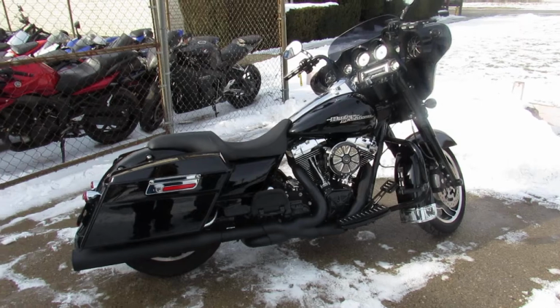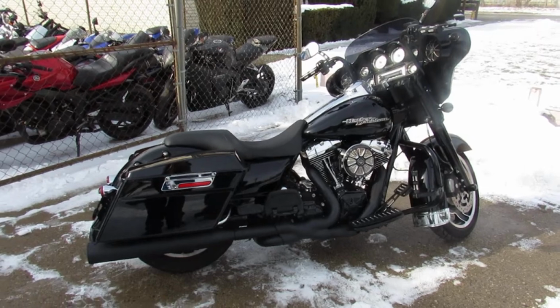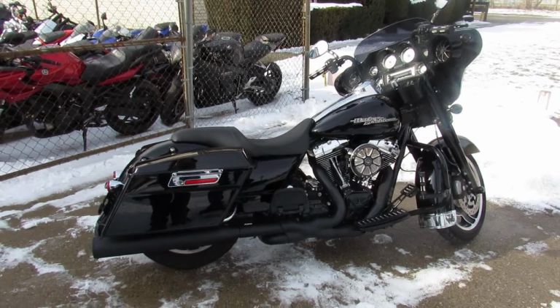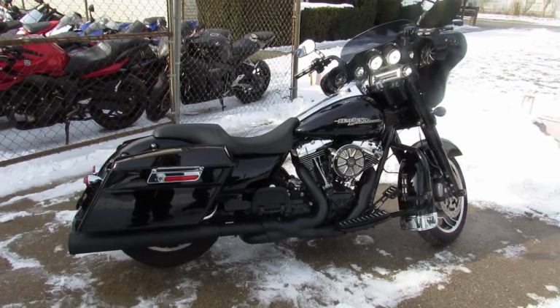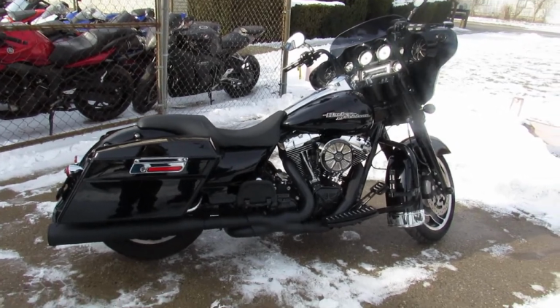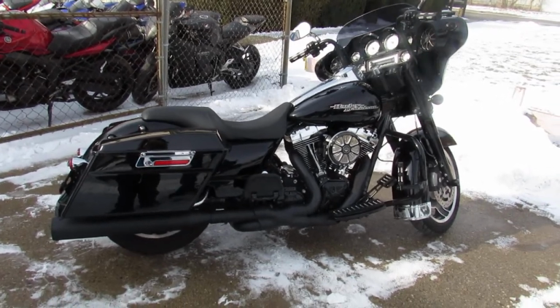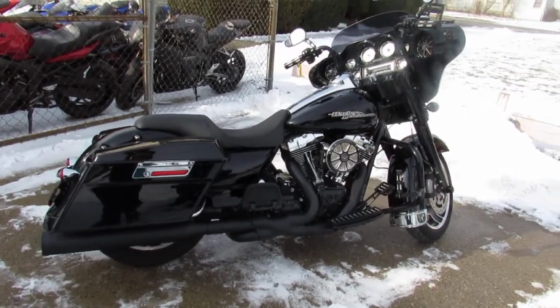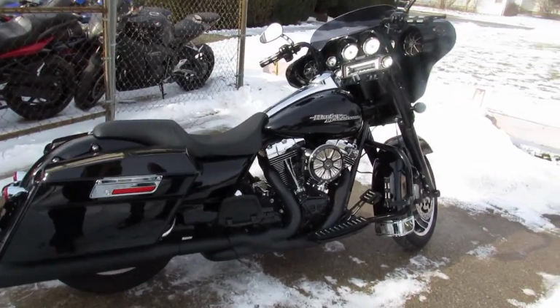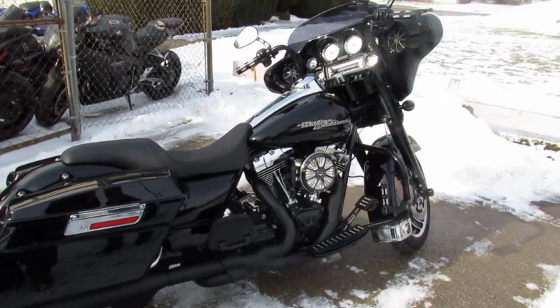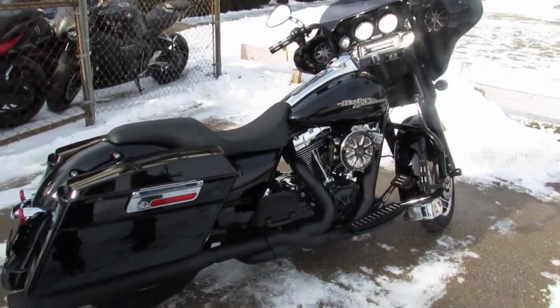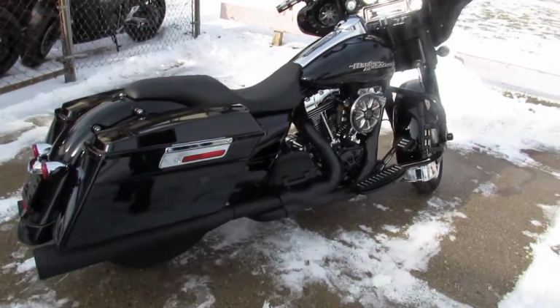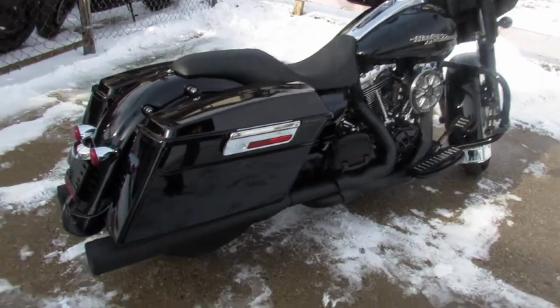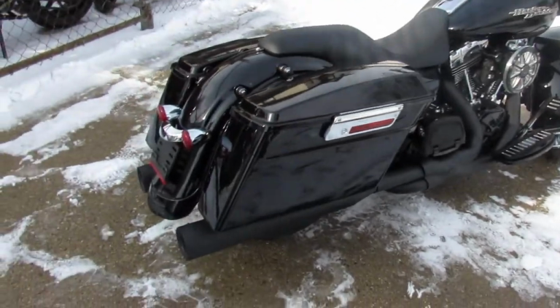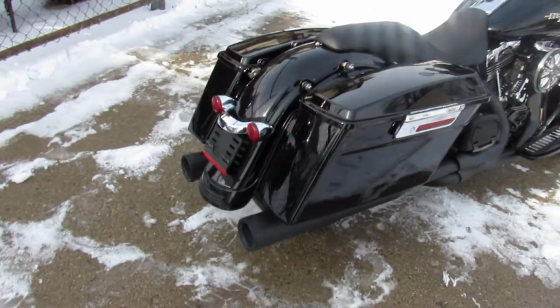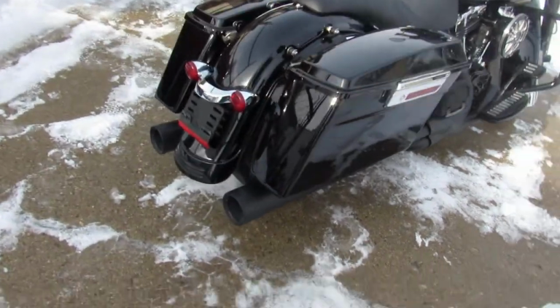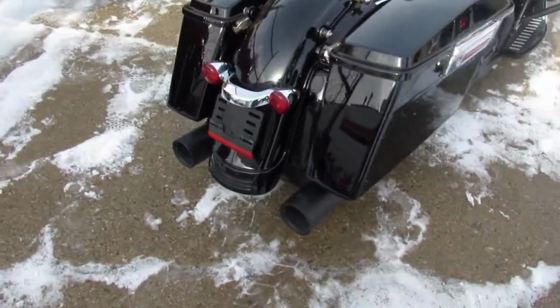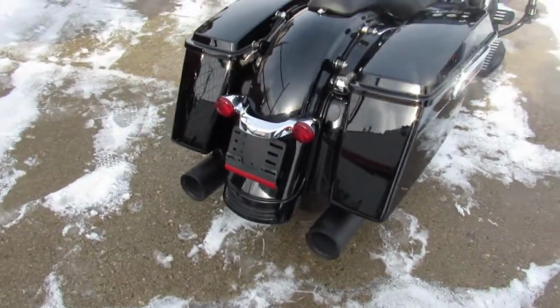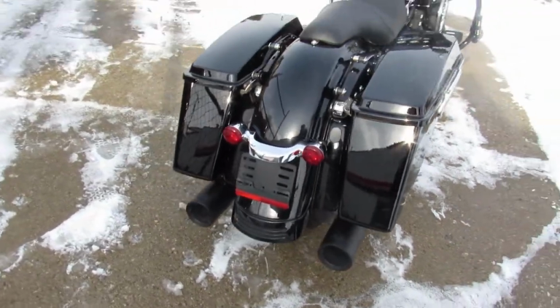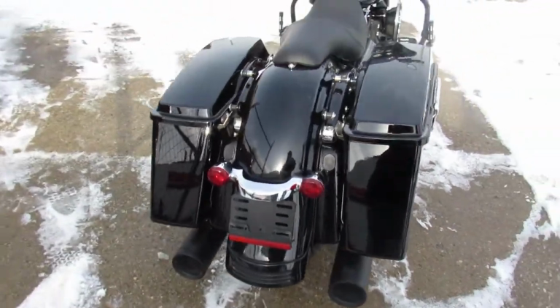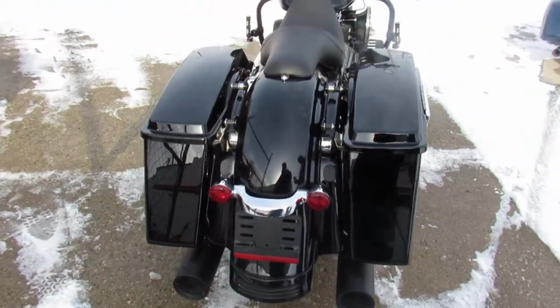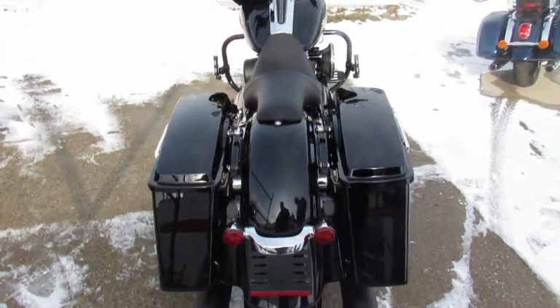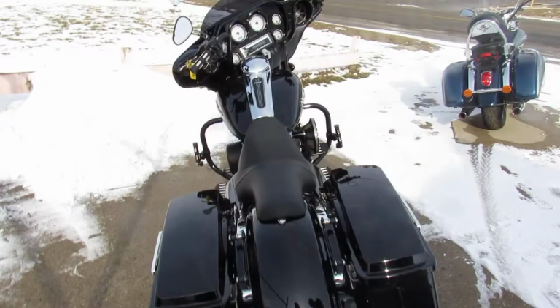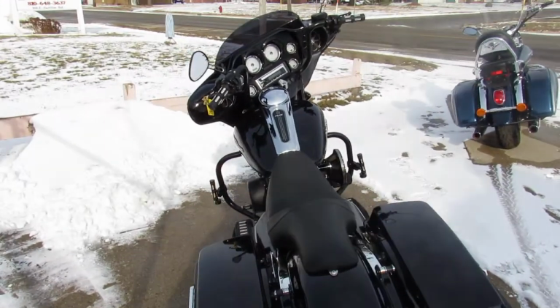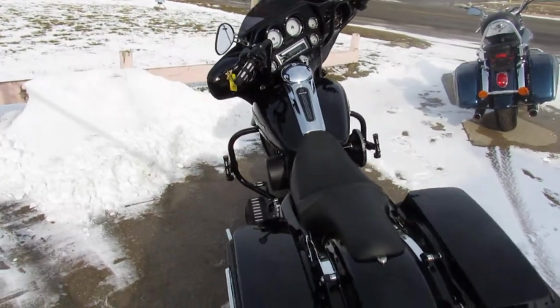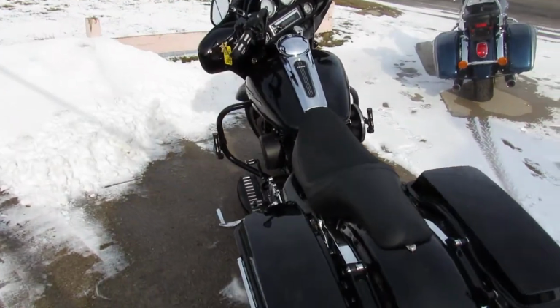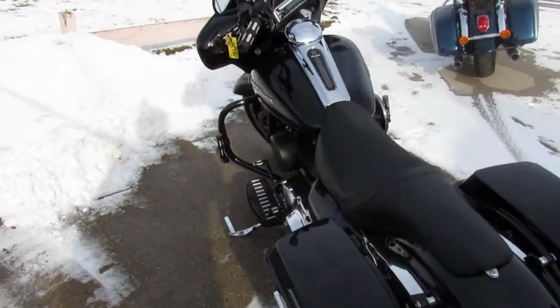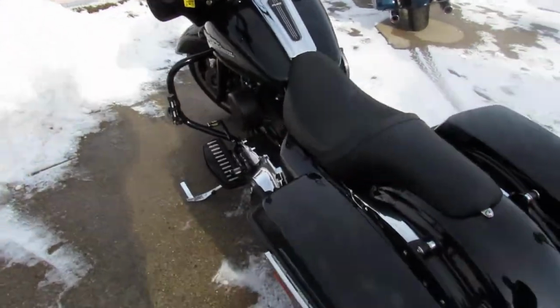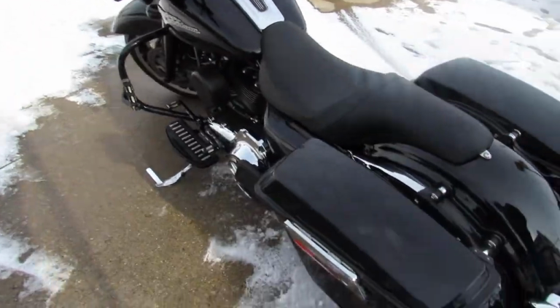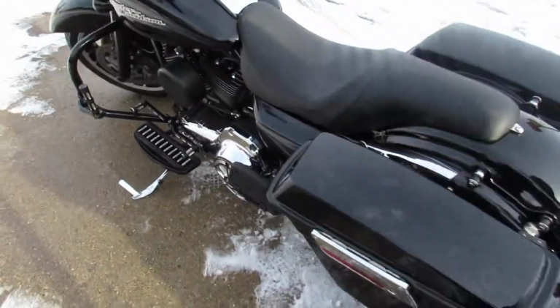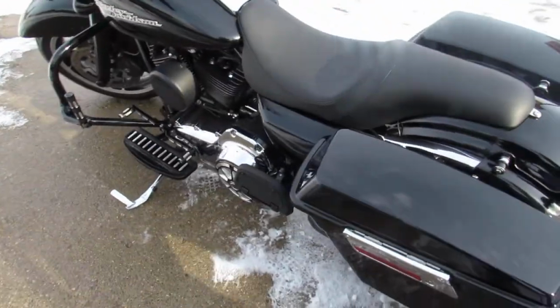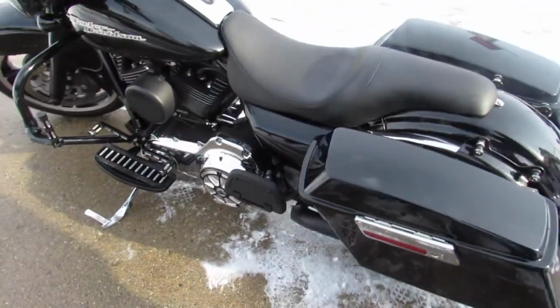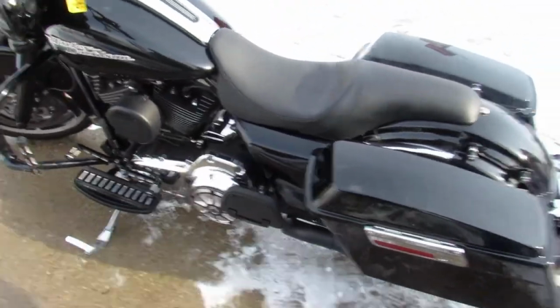We got a hell of a good-looking Street Glide here guys. It's Approval Powersports doing some videos on the used Harleys we just got in. This one's a 2013 Harley-Davidson Street Glide, and this thing is loaded up — high gloss vivid black paint, tons of chrome.